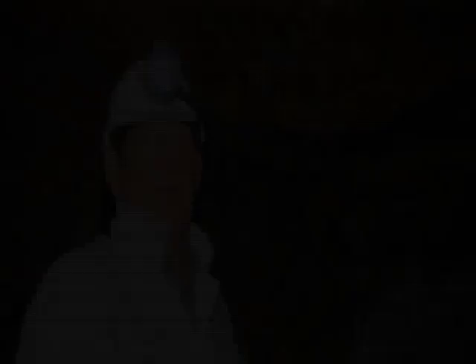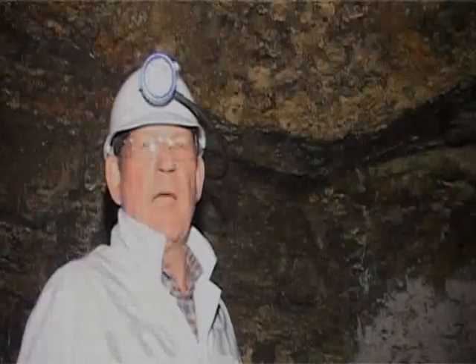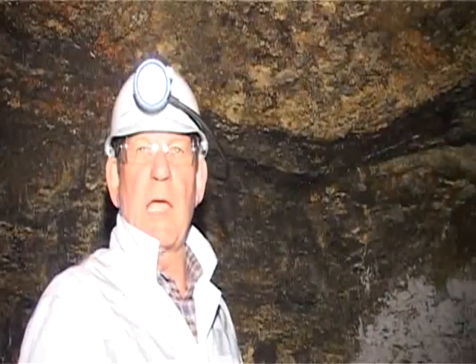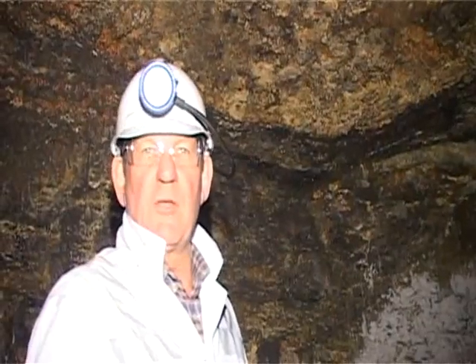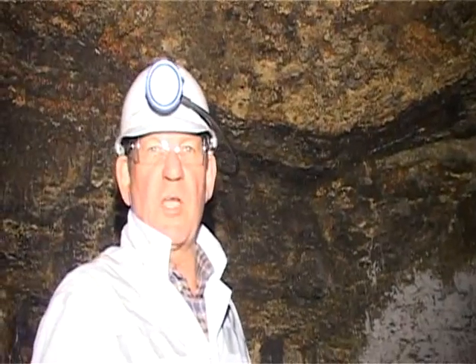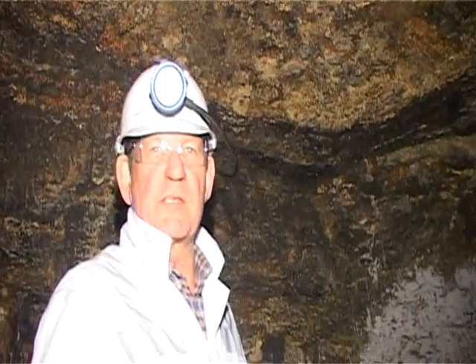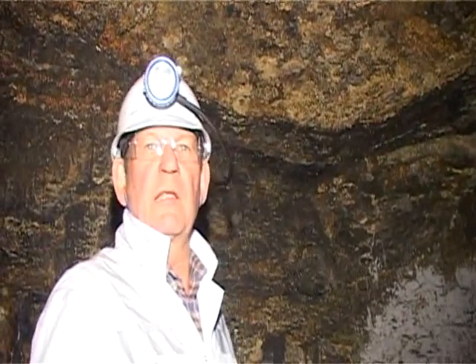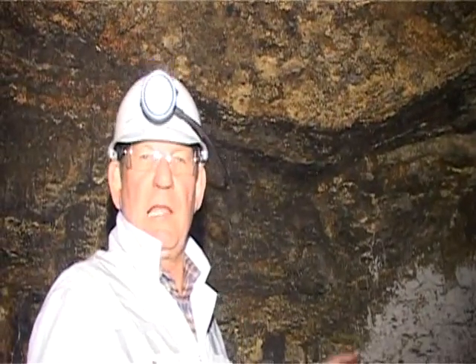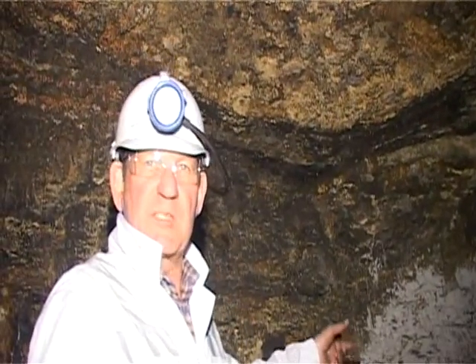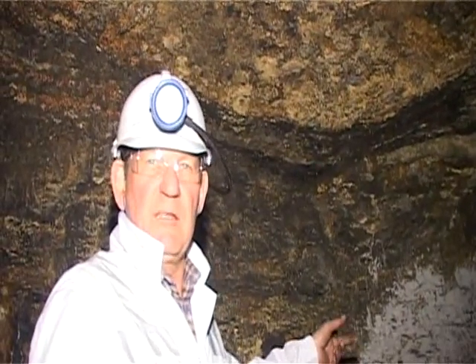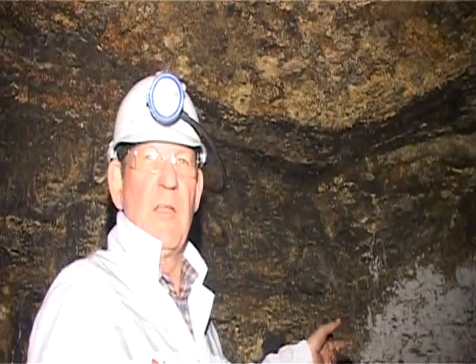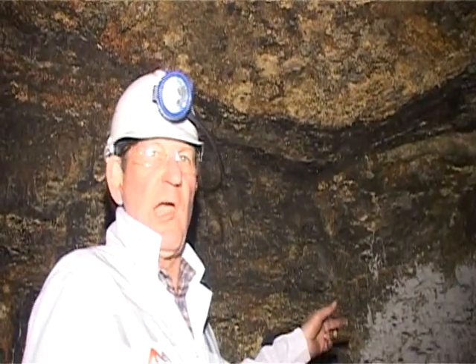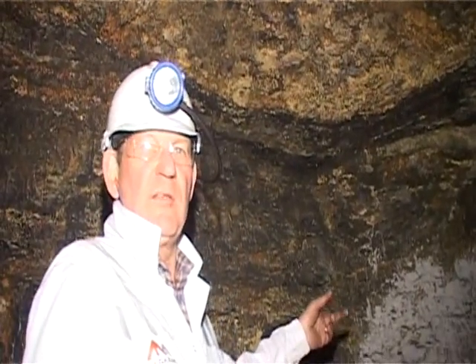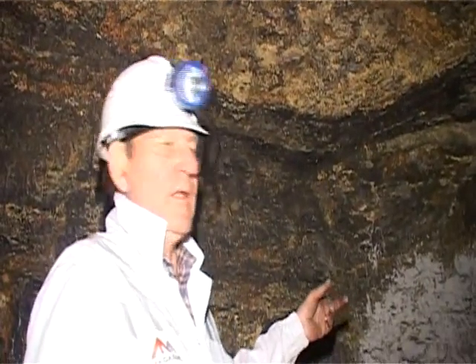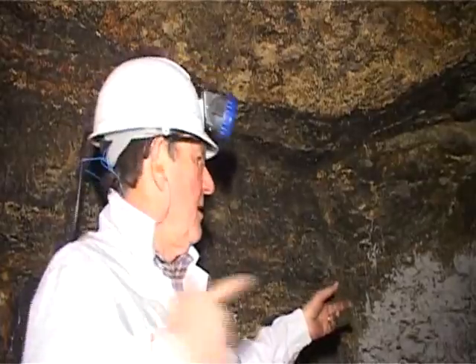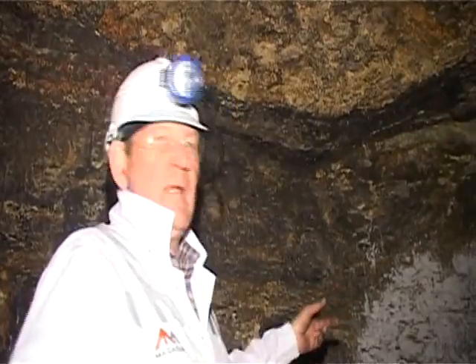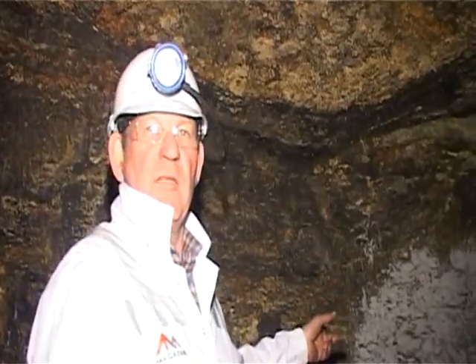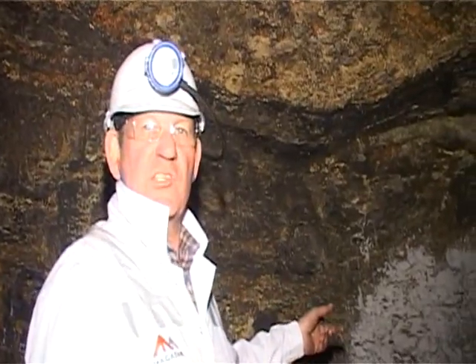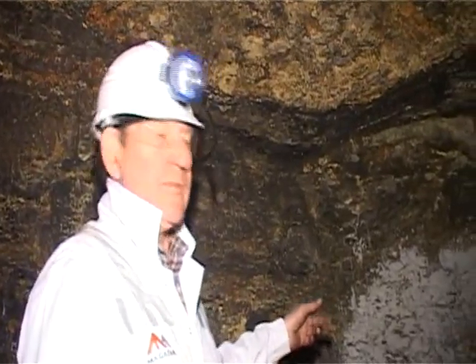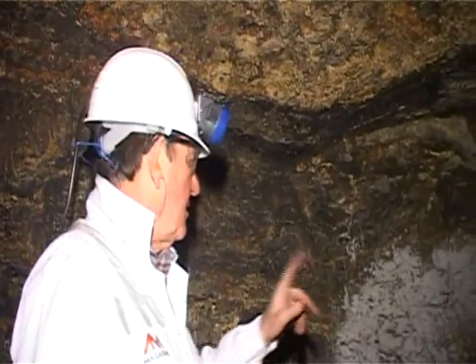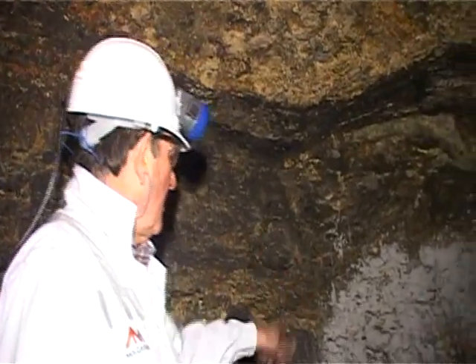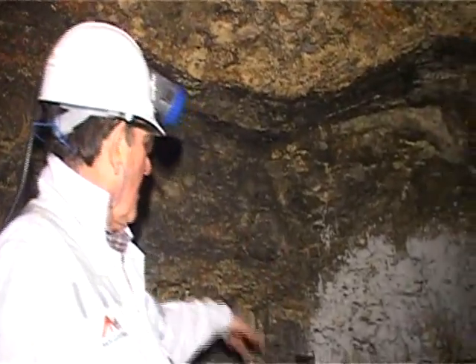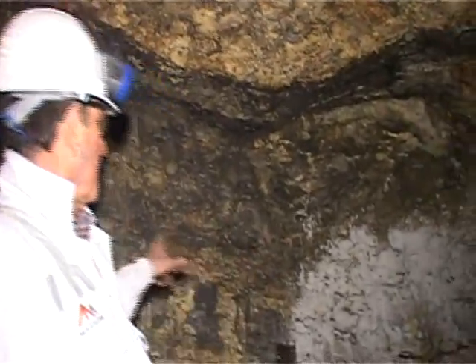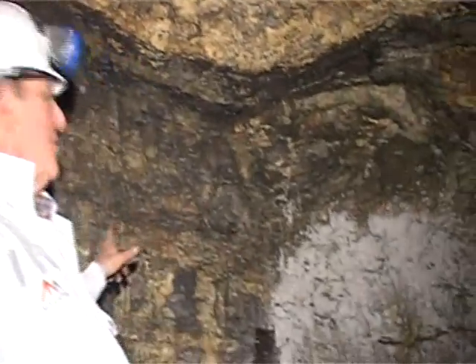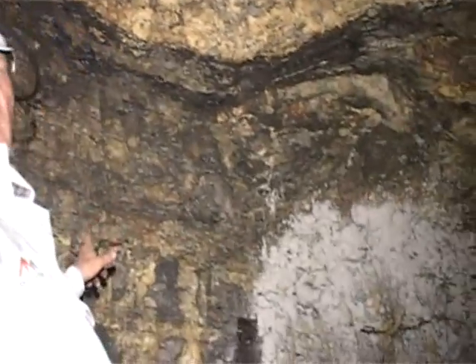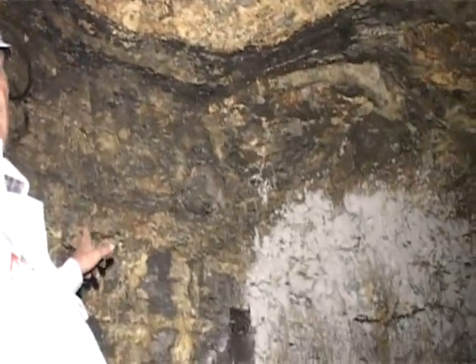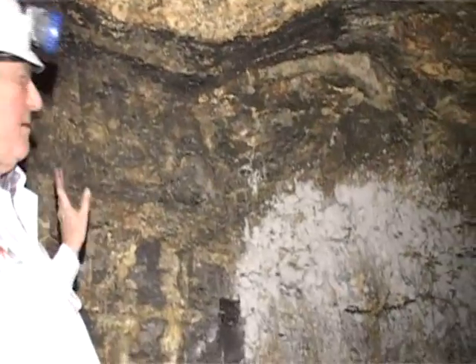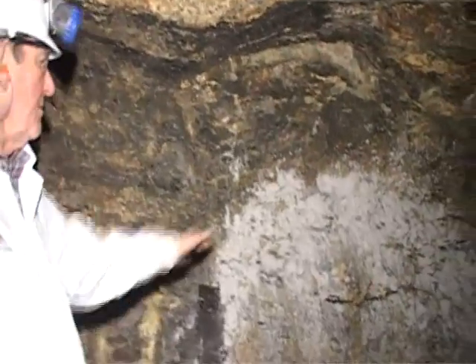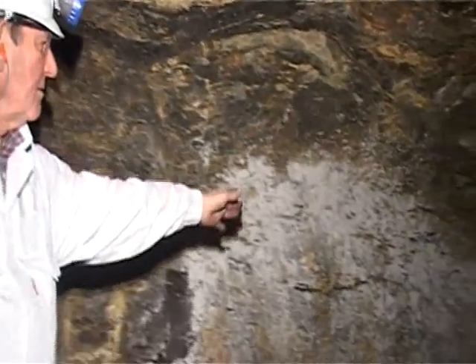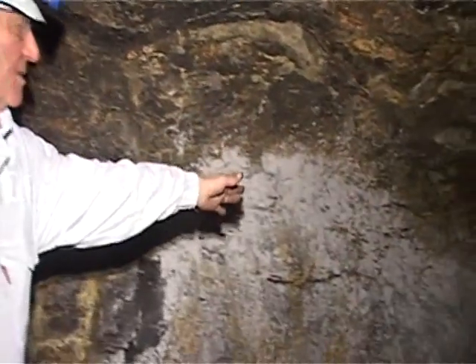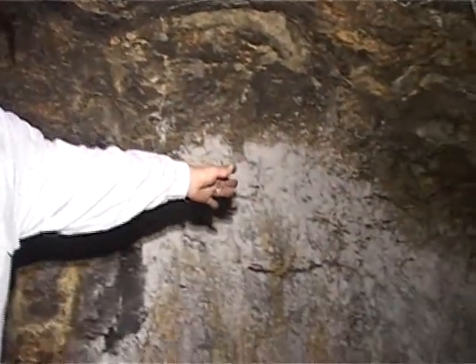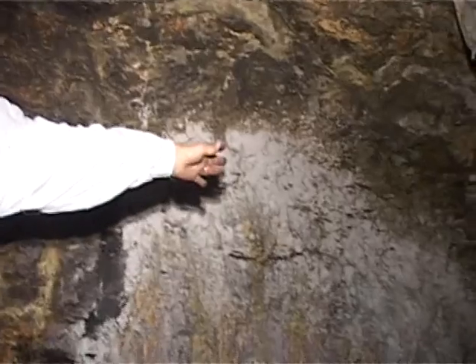The application of the stone duster can clearly be seen underground in this shaft. You see the dark area here — stone dust.